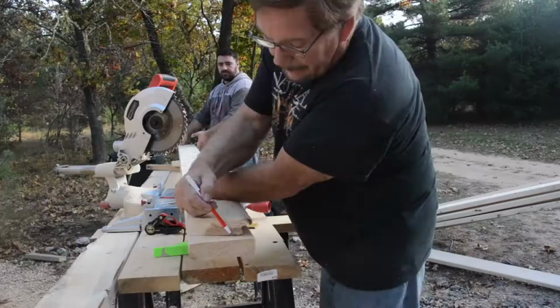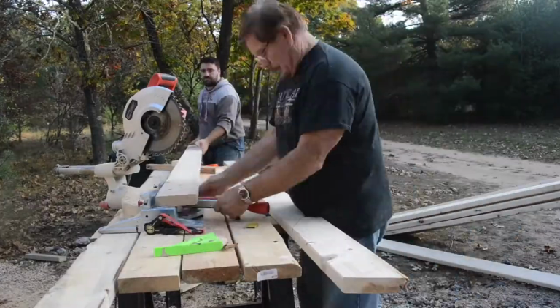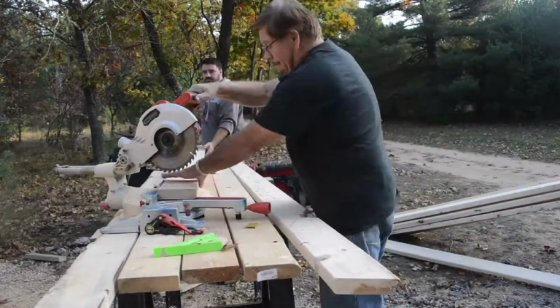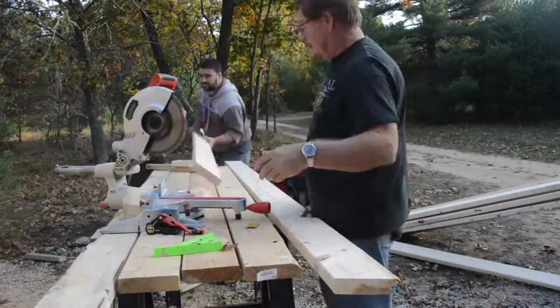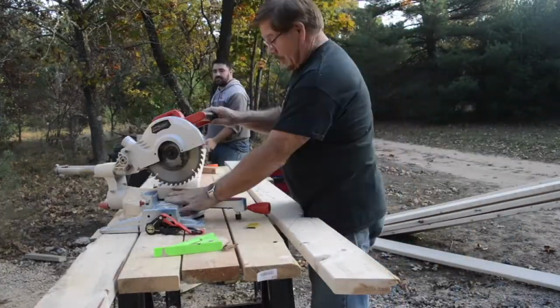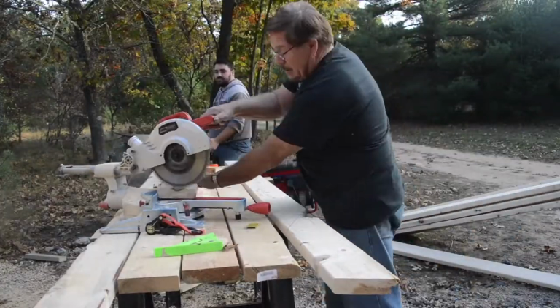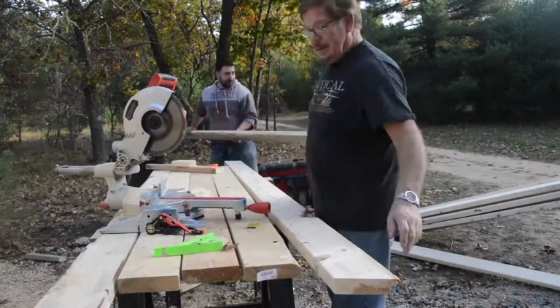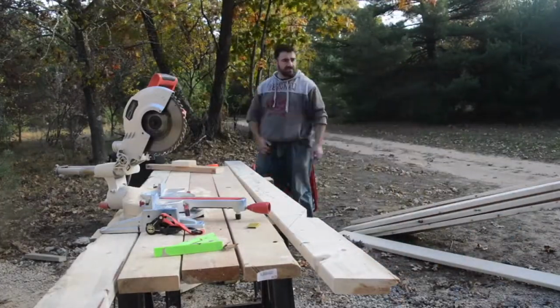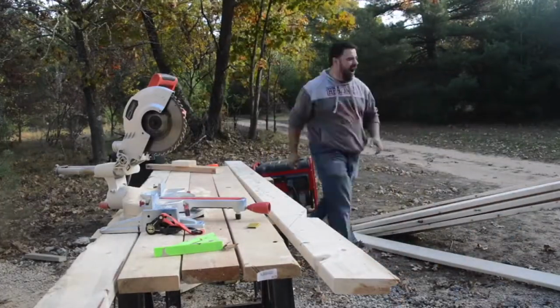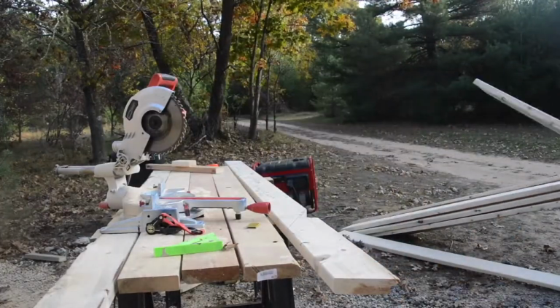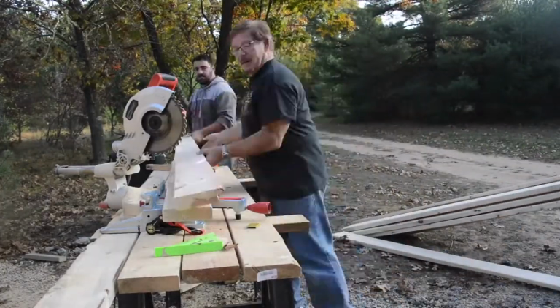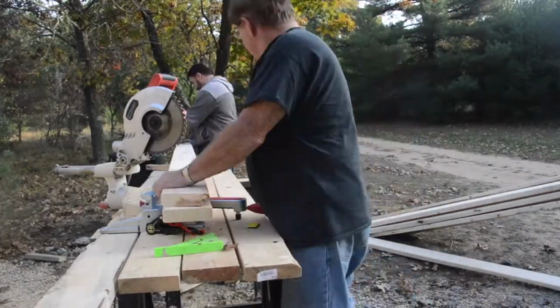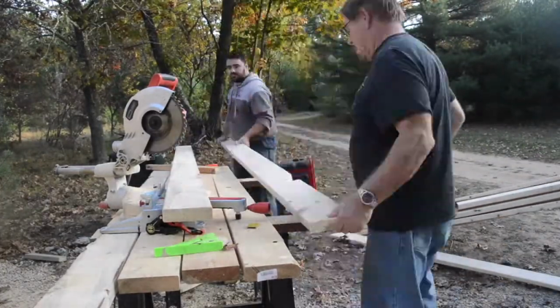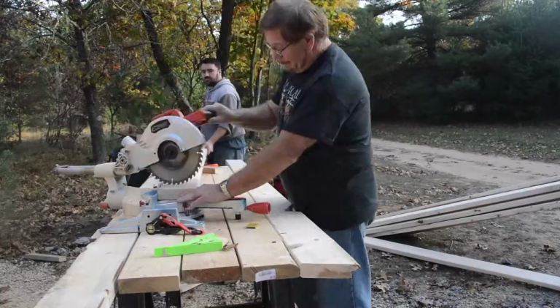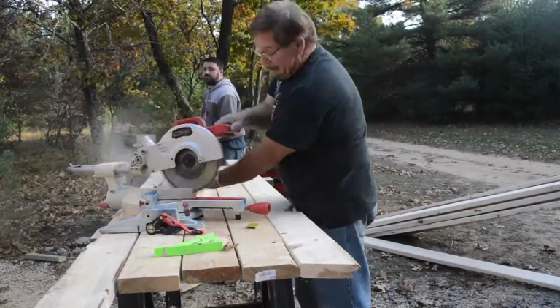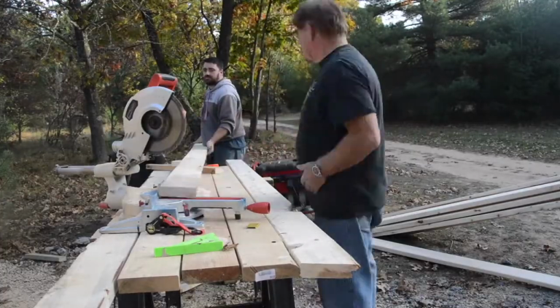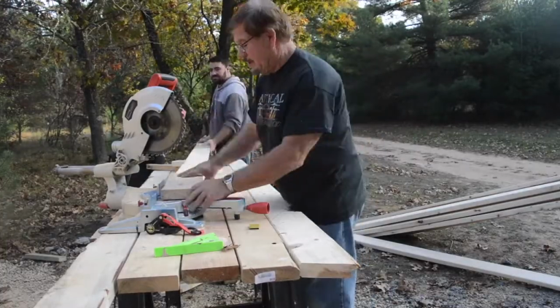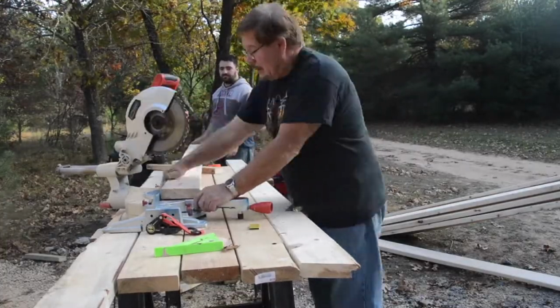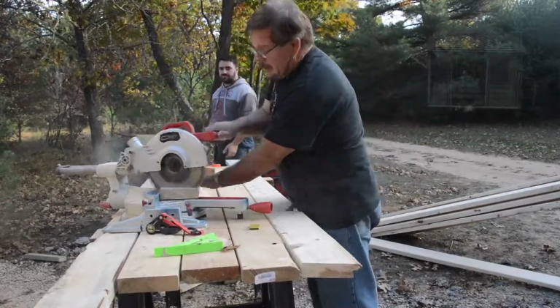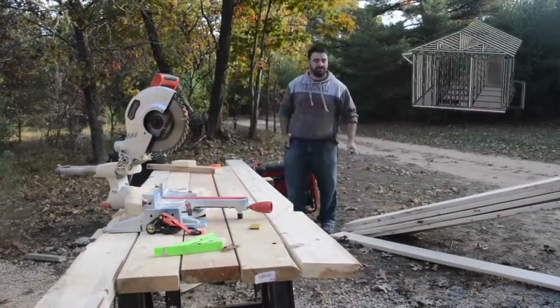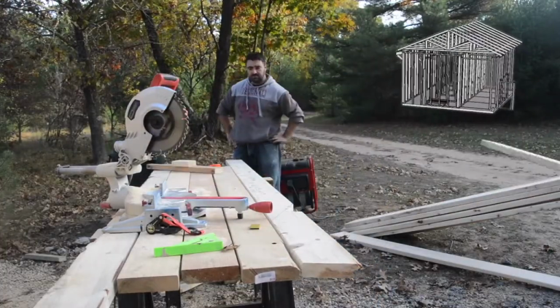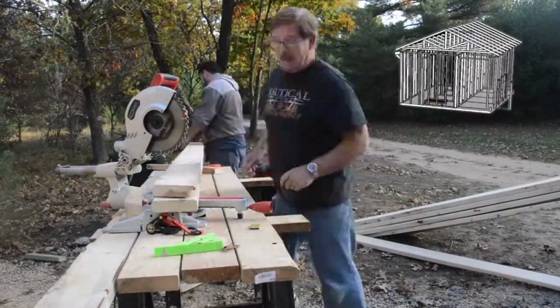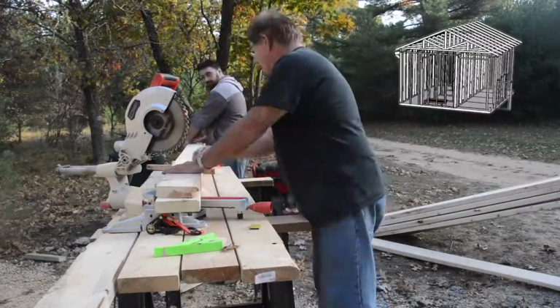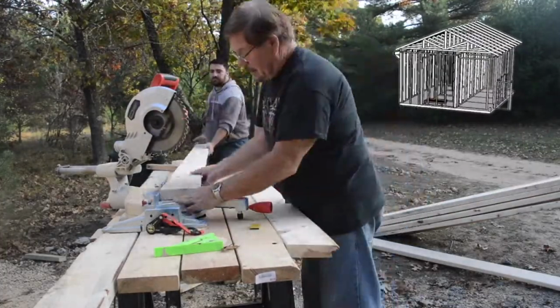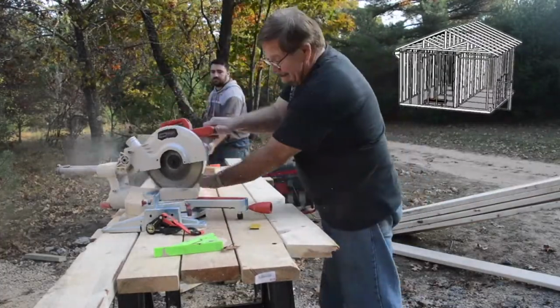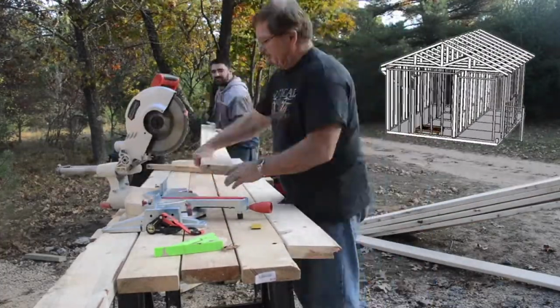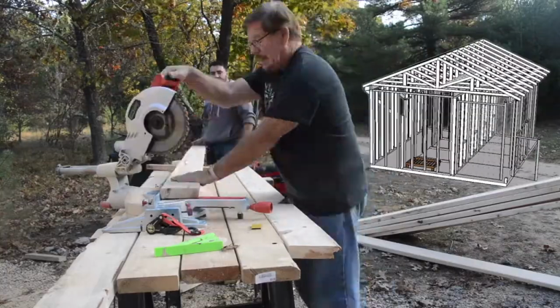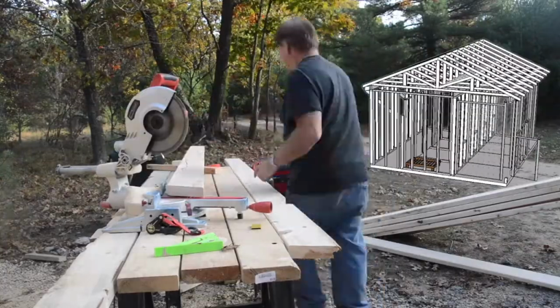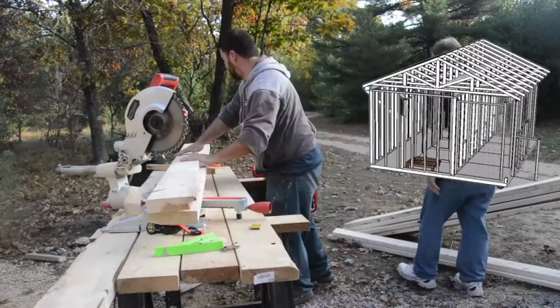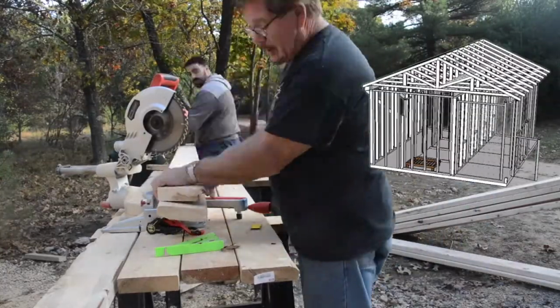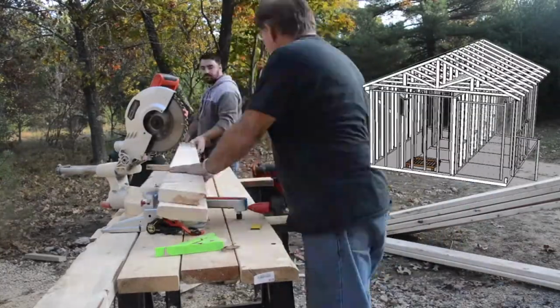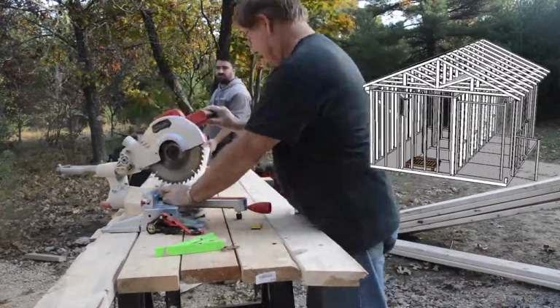To start off today we're cutting all of the rafters for the dog kennel roof. We've used our Google SketchUp drawings to get all of the angles, and once we started cutting everything goes pretty quickly.